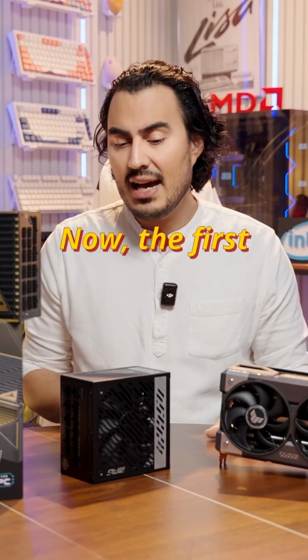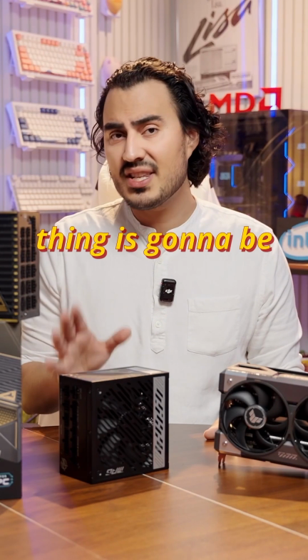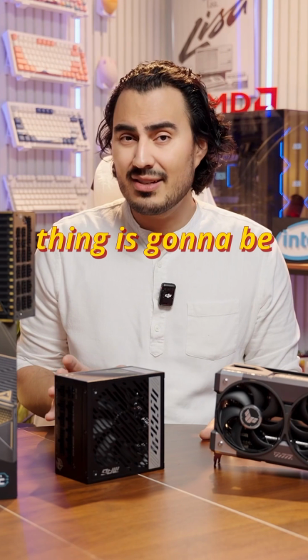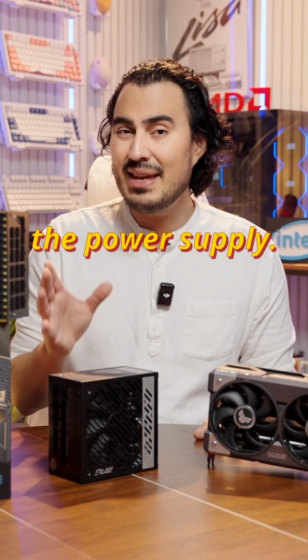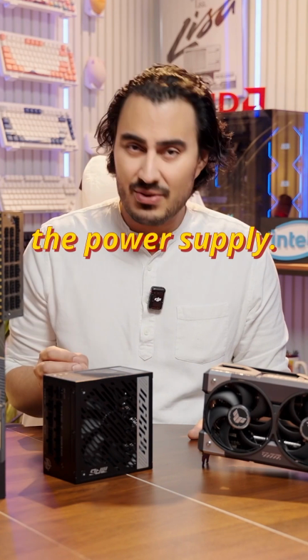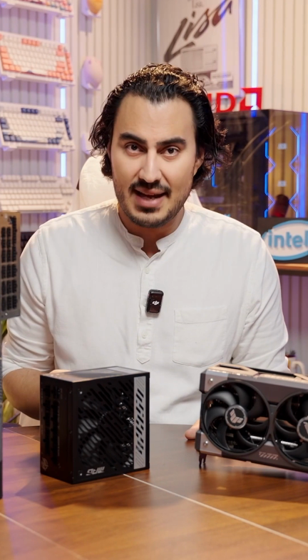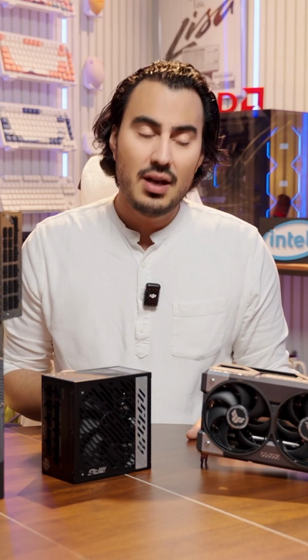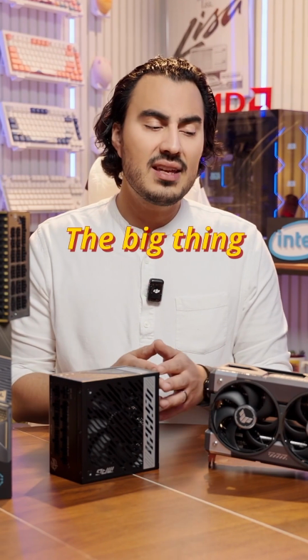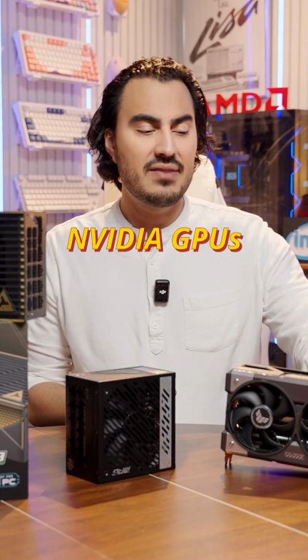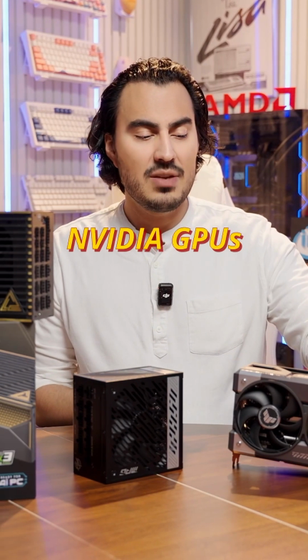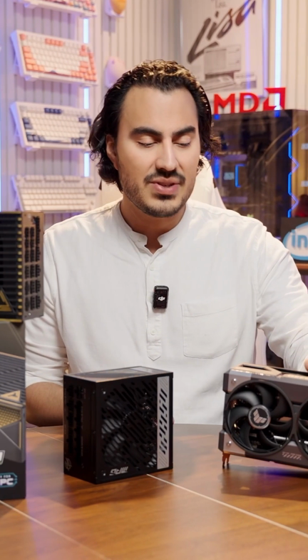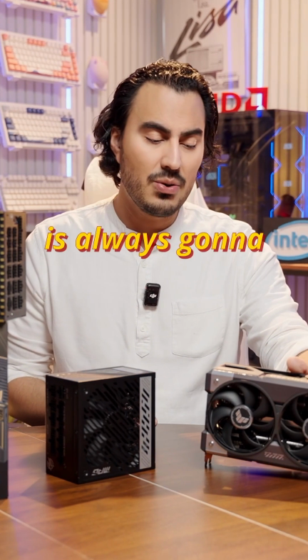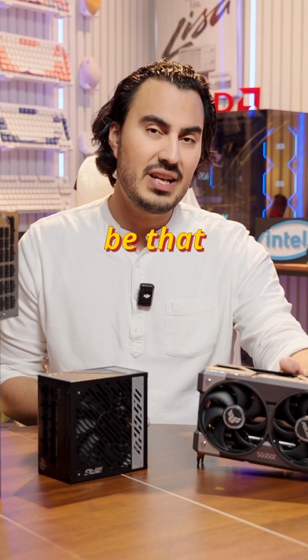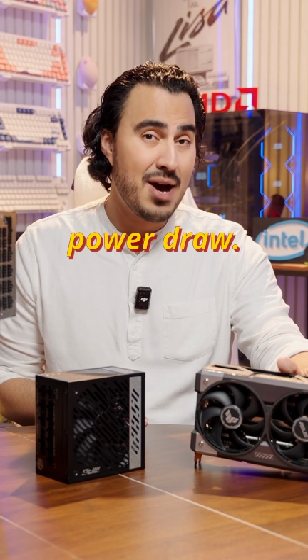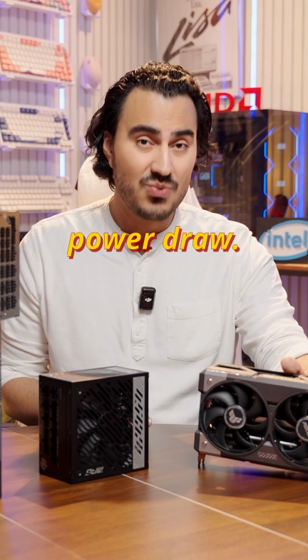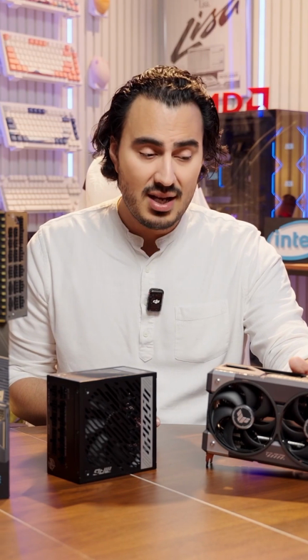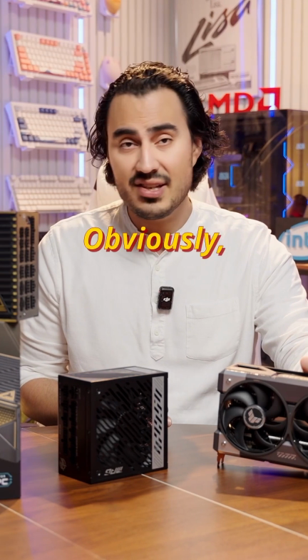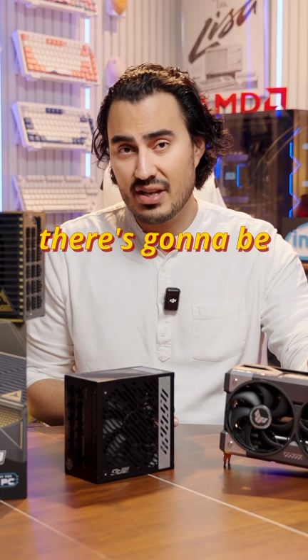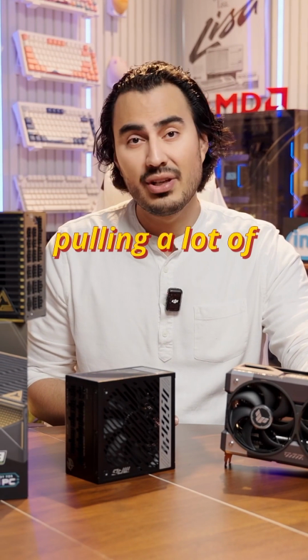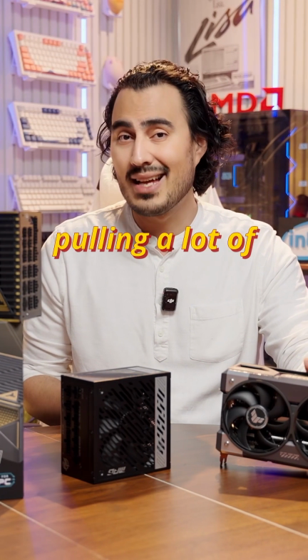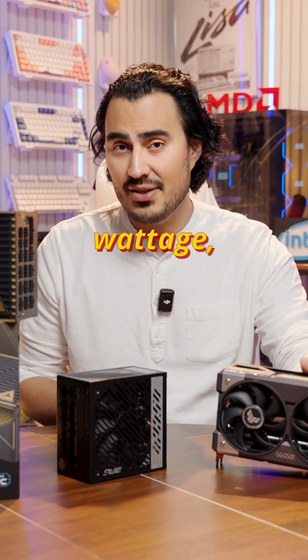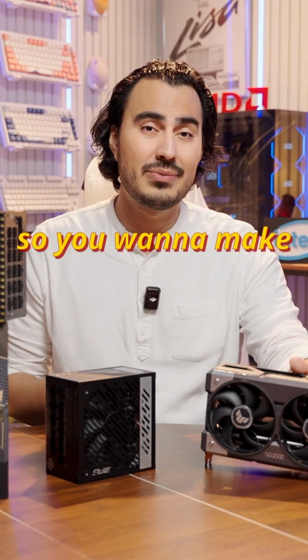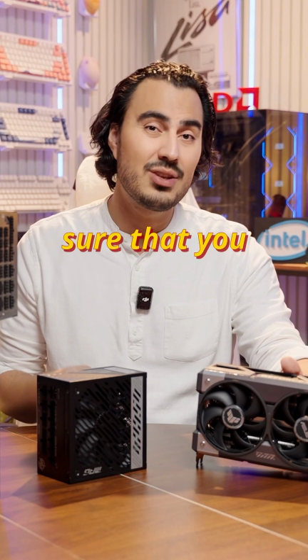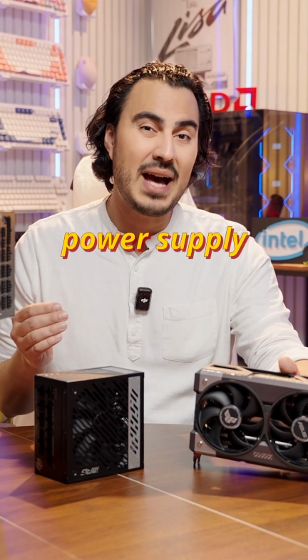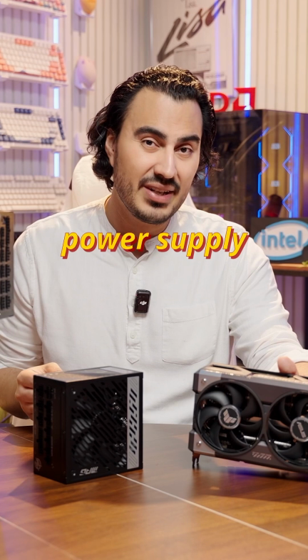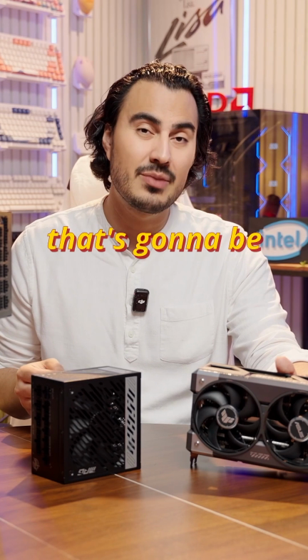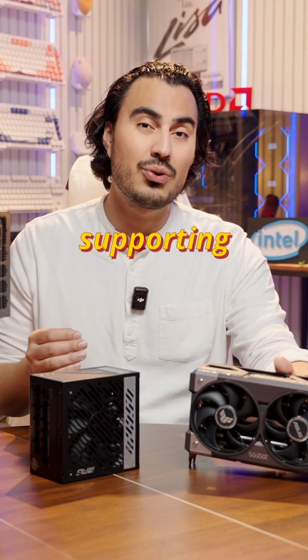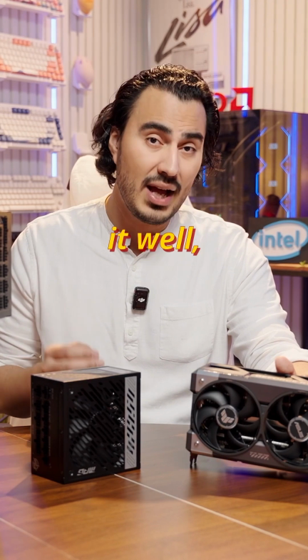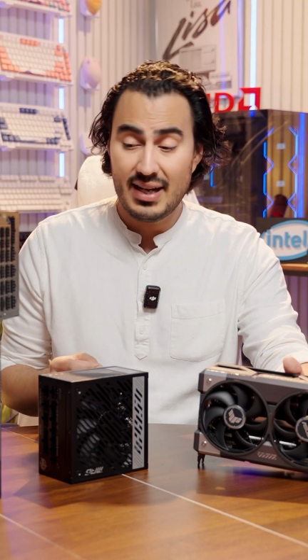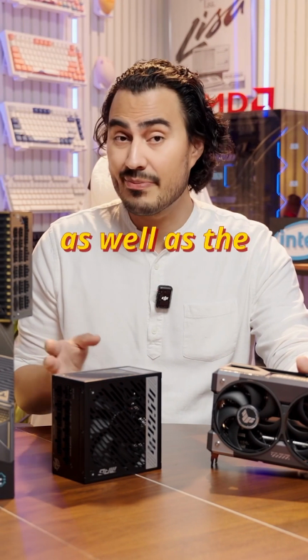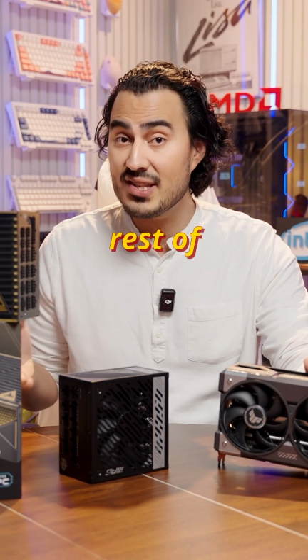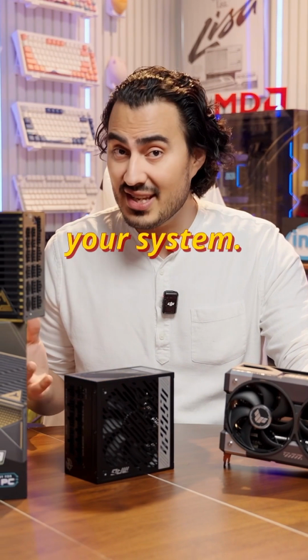Now, the first thing is going to be the power supply. The big thing with these NVIDIA GPUs is always going to be that power draw. These are going to be pulling a lot of wattage, so you want to make sure that you have a power supply that's going to be supporting it well, as well as the rest of your system.